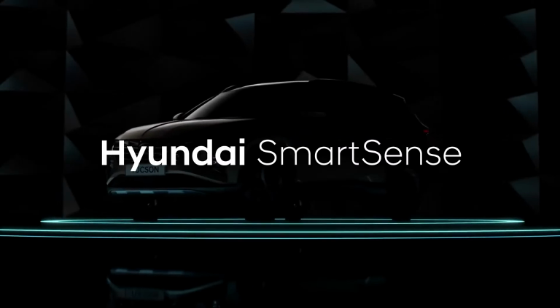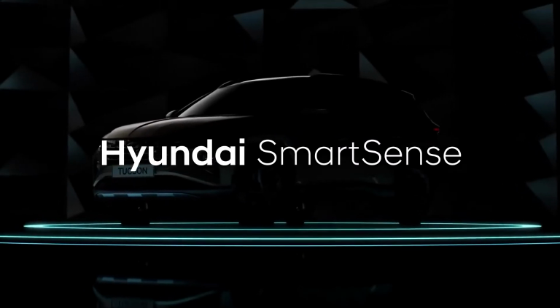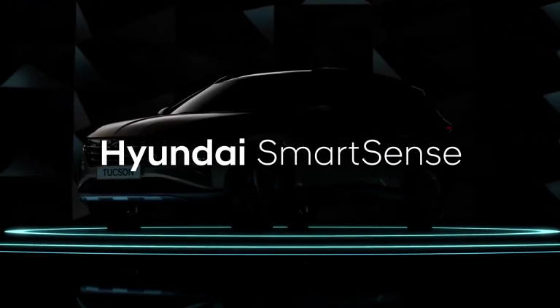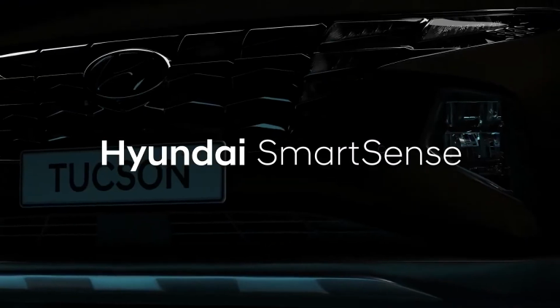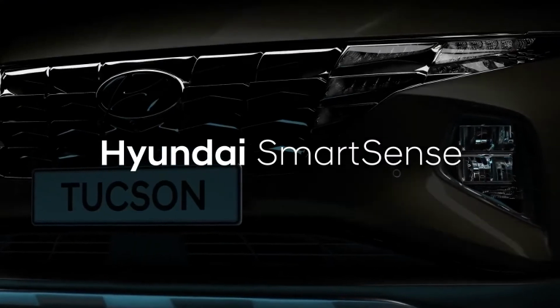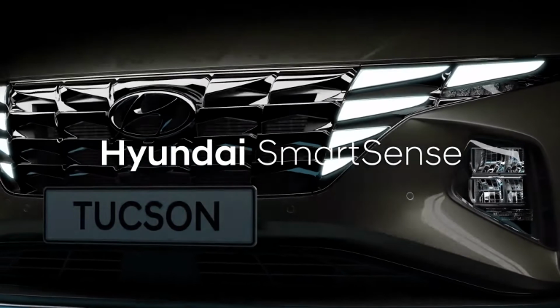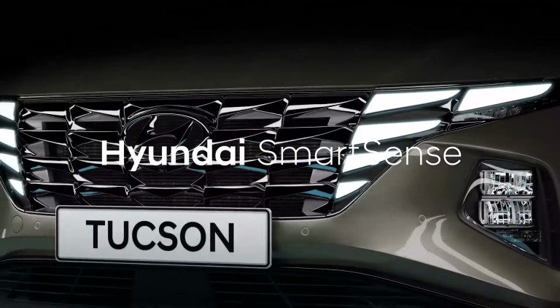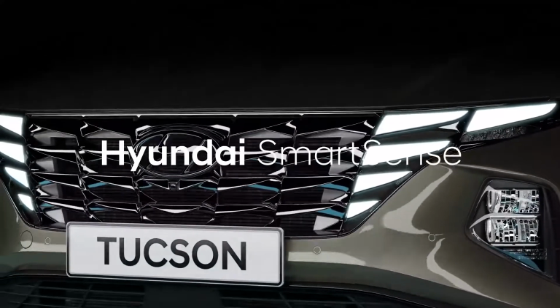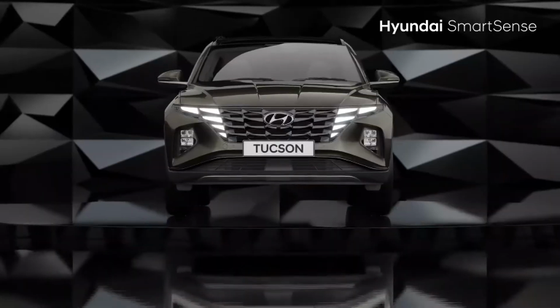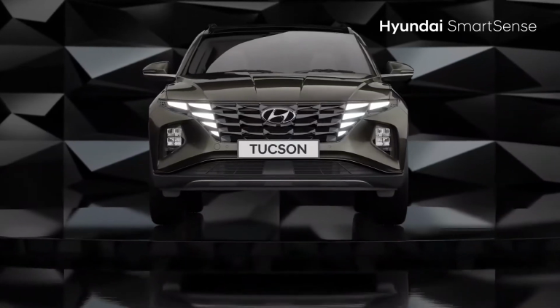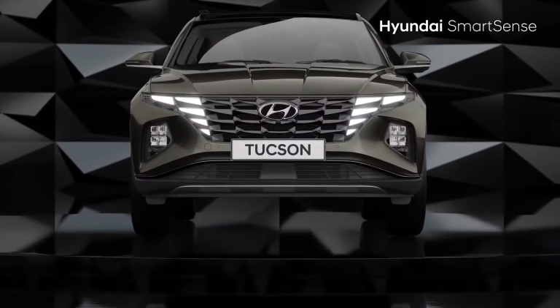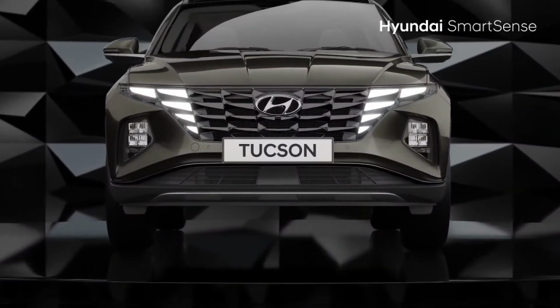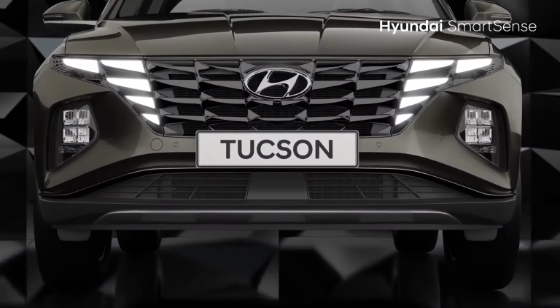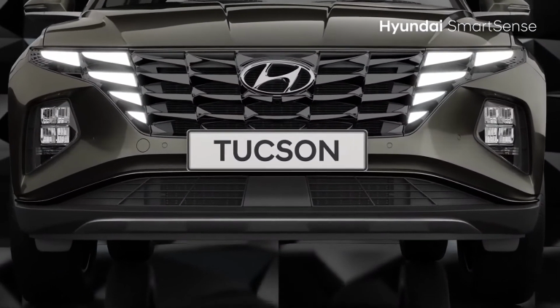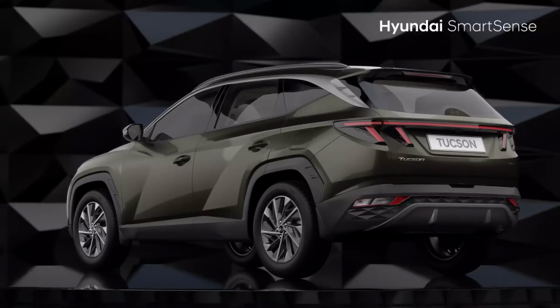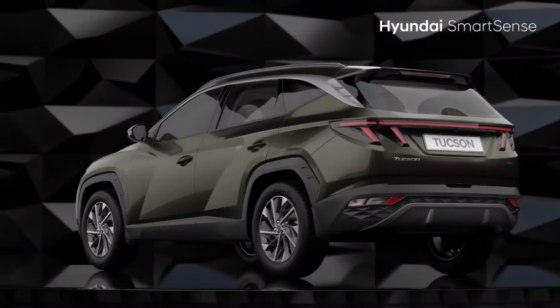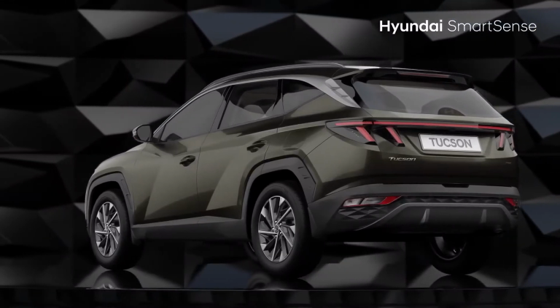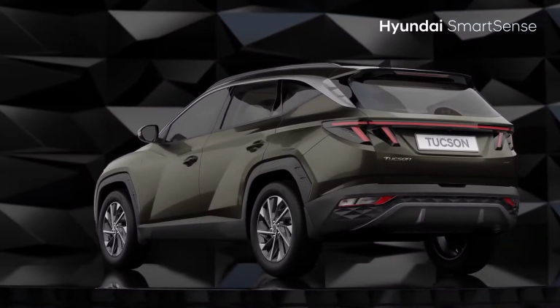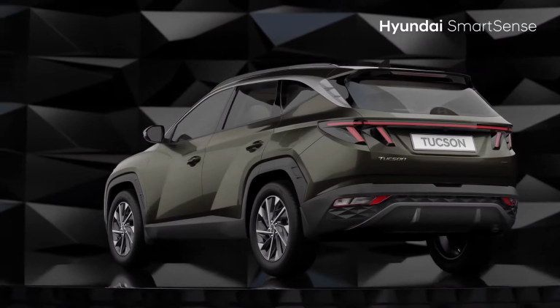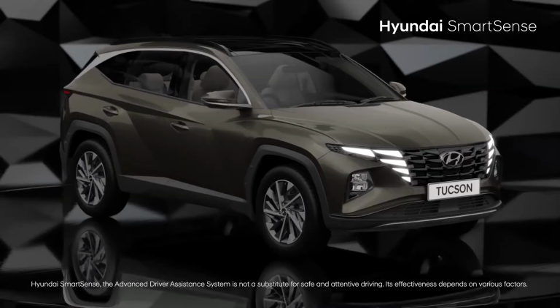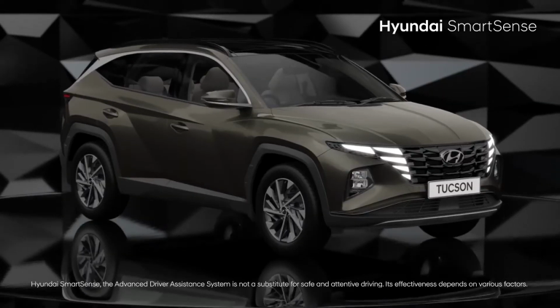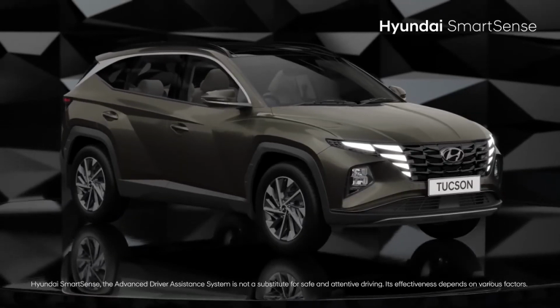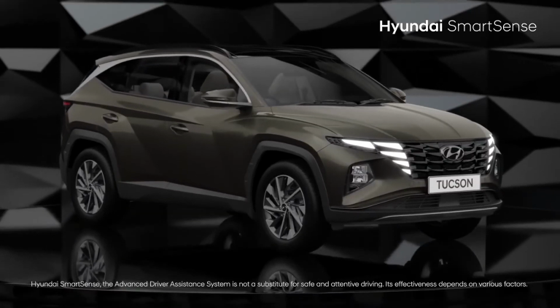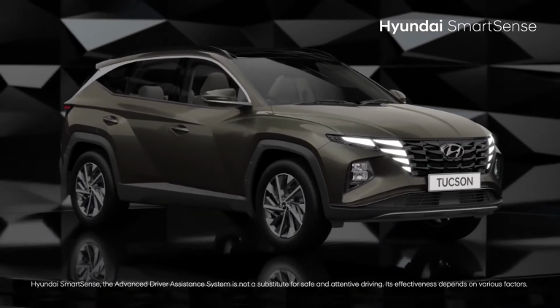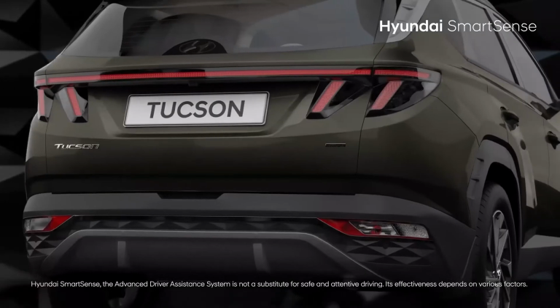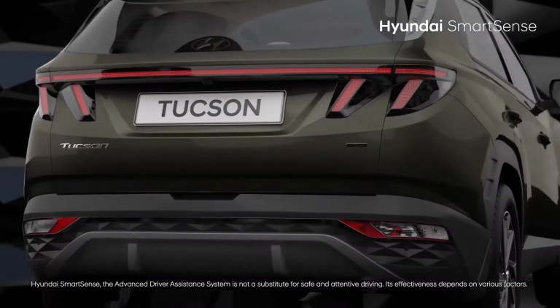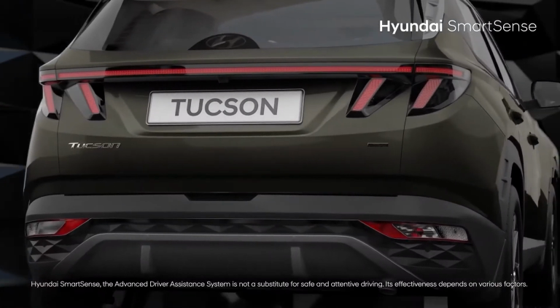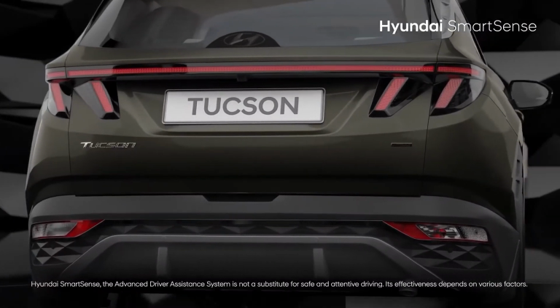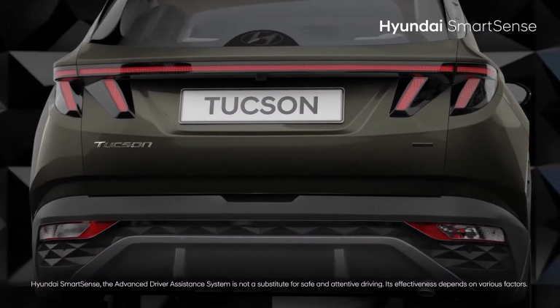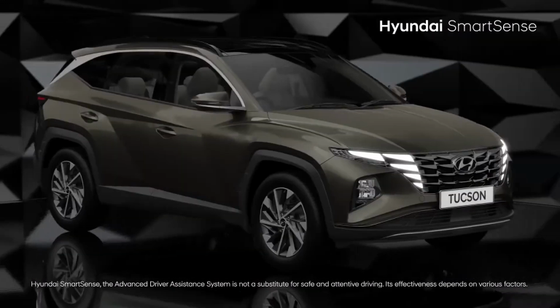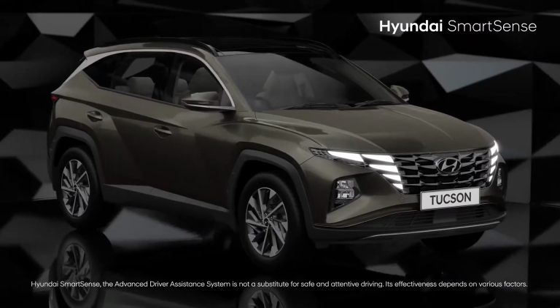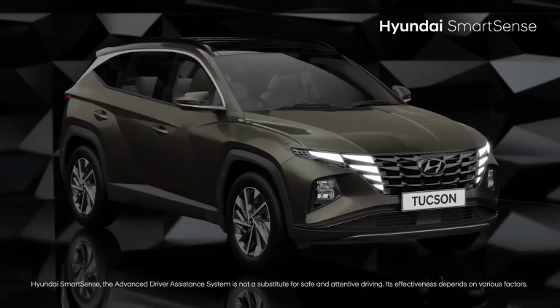Introducing Hyundai SmartSense Level 2 ADAS safety features. This unique technology uses radar and cameras to always keep you safe by keeping a watchful eye on the road. This latest technology is being introduced in the 4th generation Tucson.